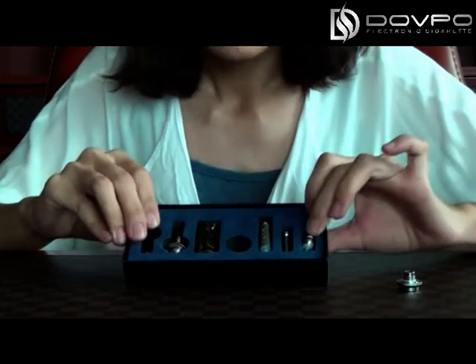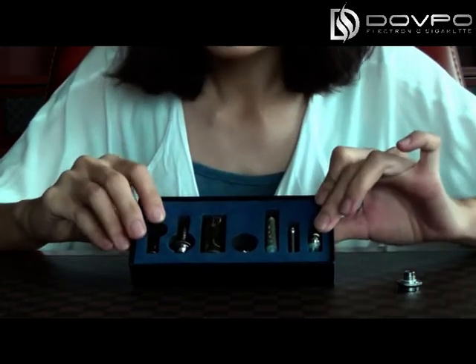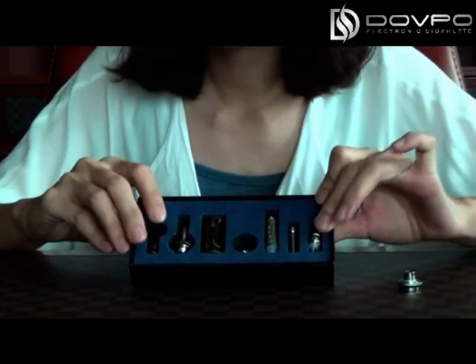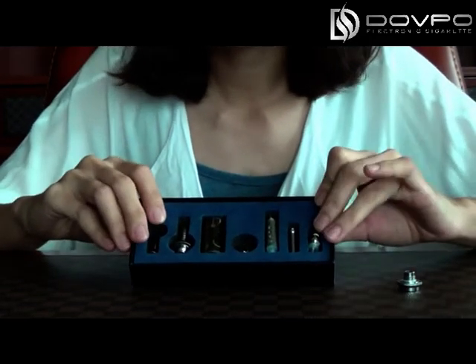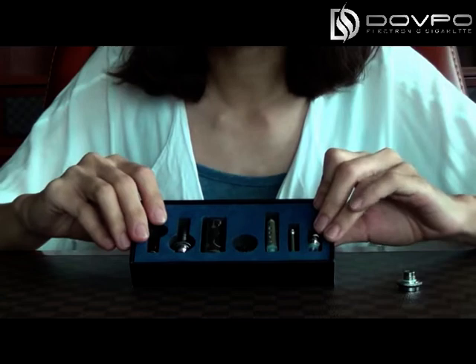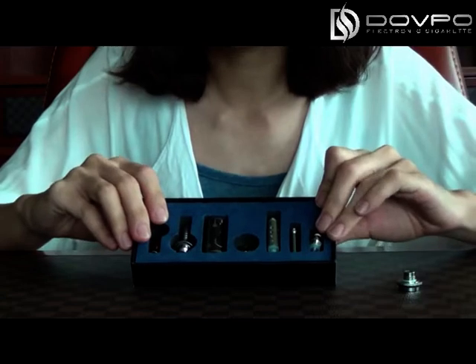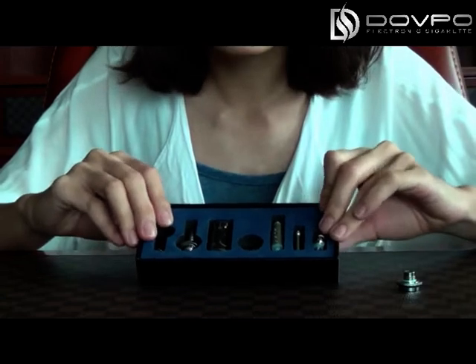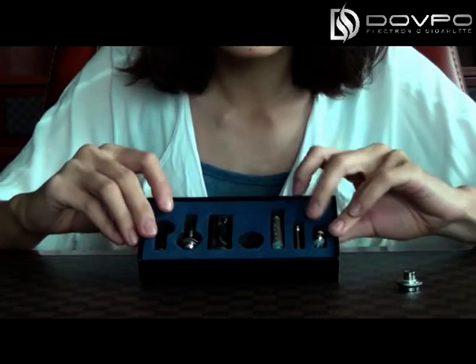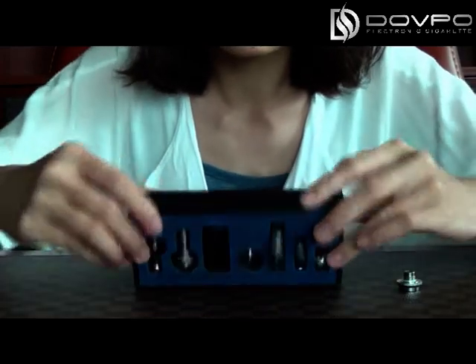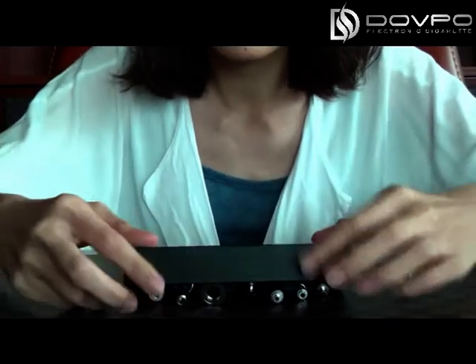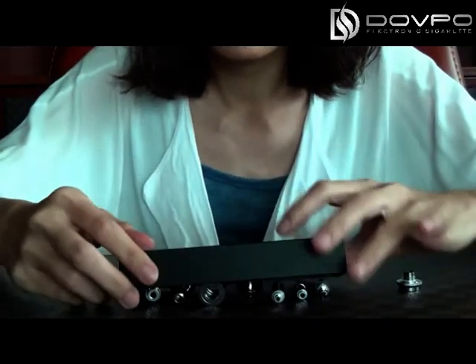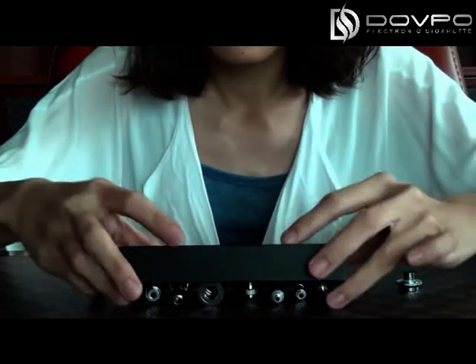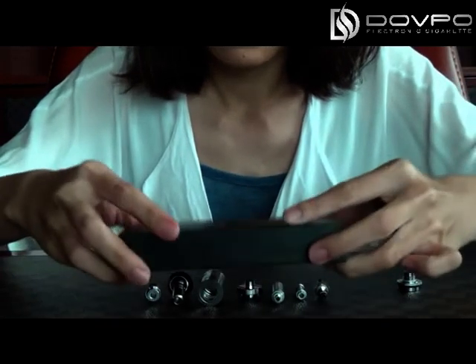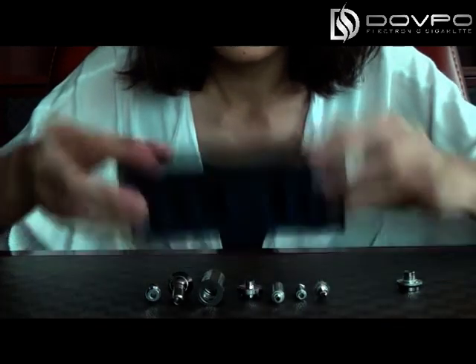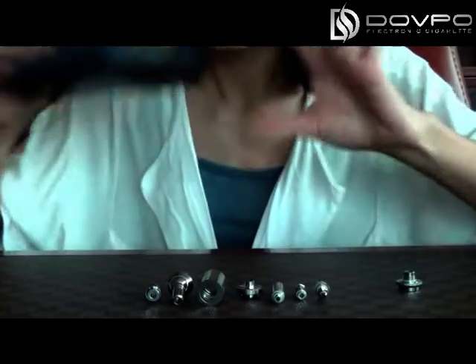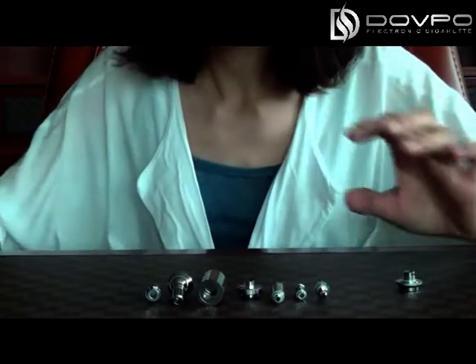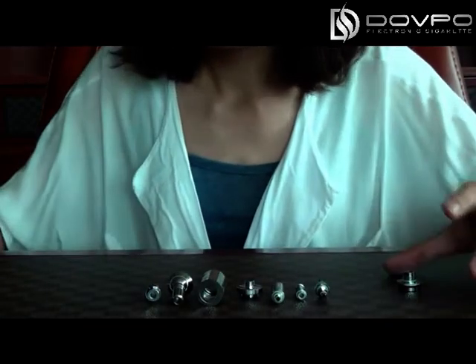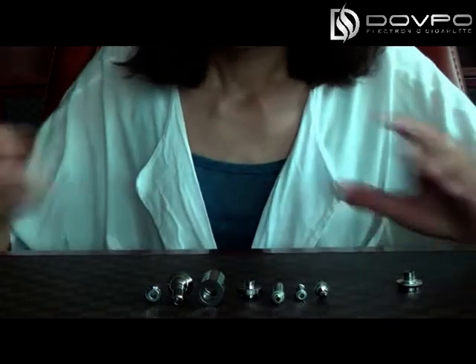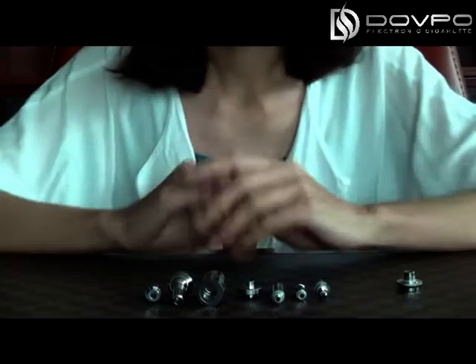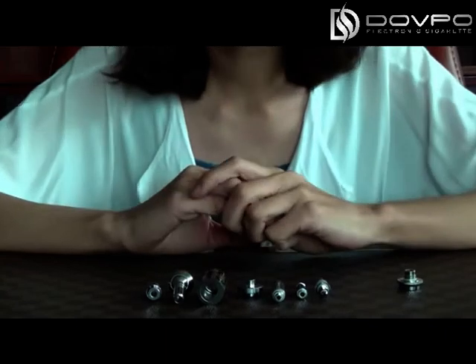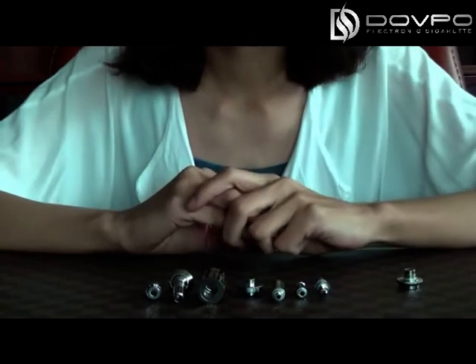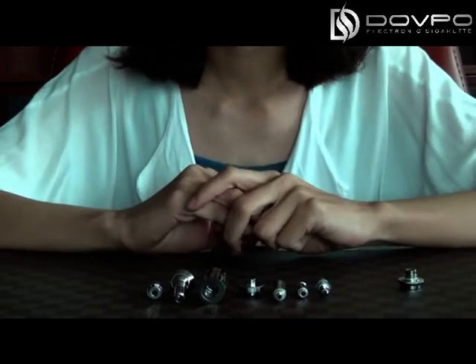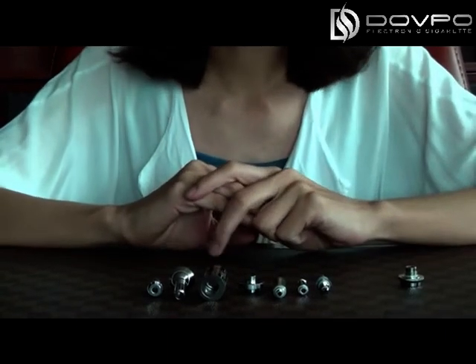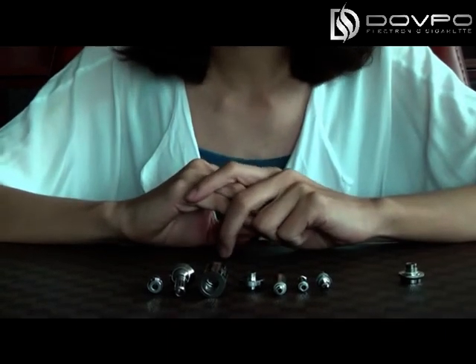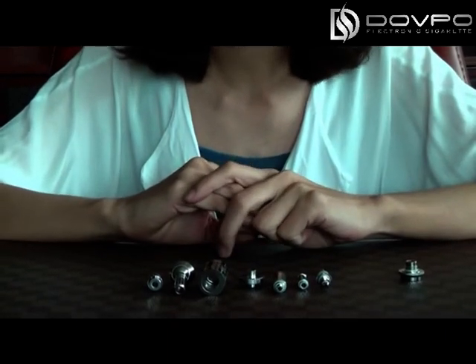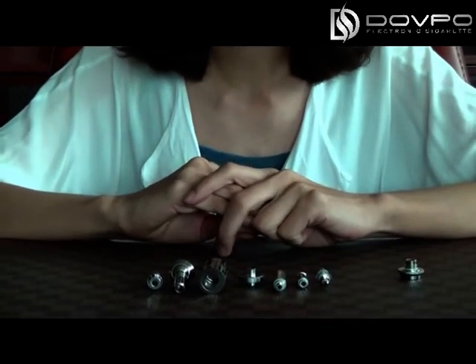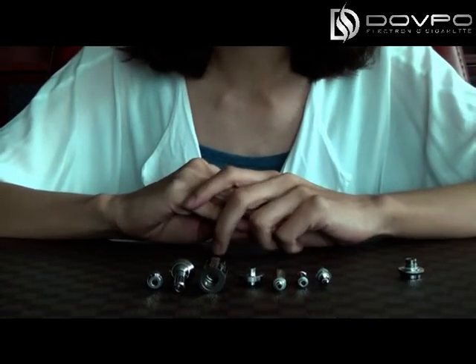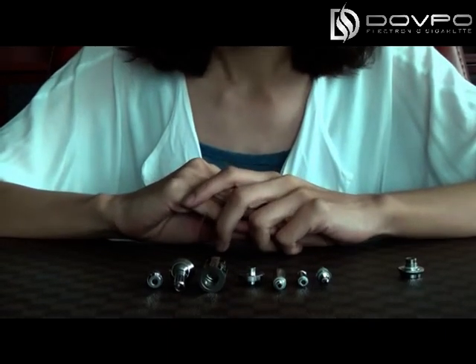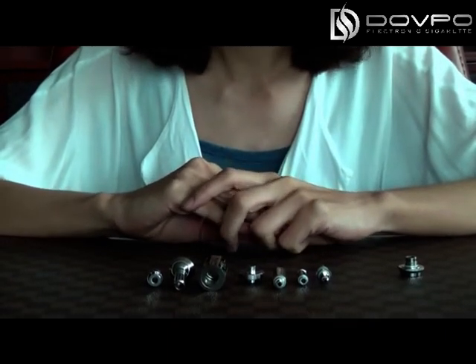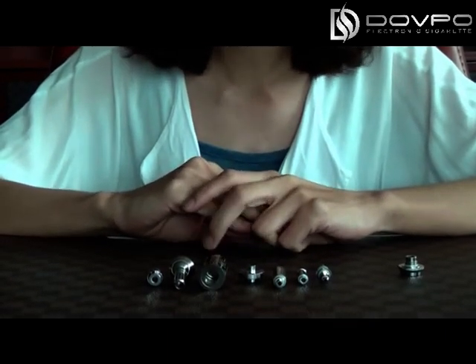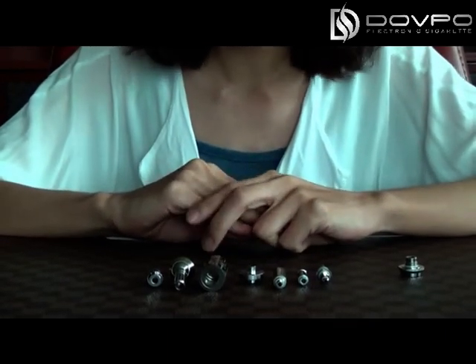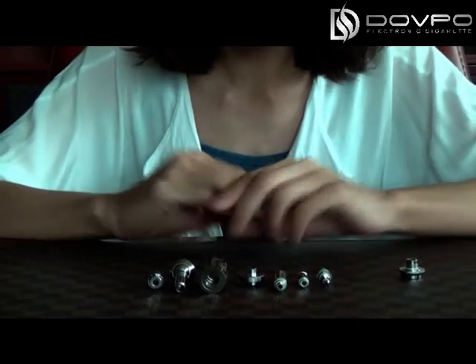Now I will show you how to put it together. Since it can be made into 4 kinds of different configurations, I will show you the first one.